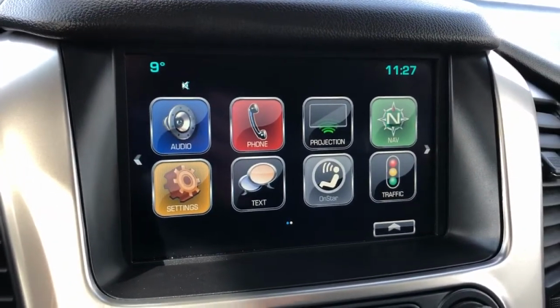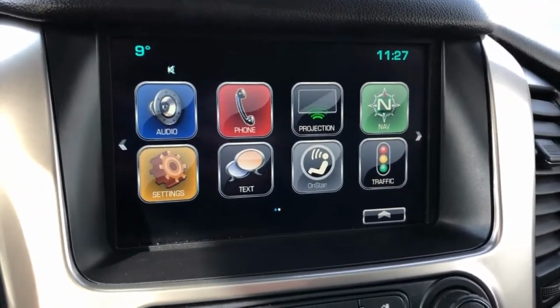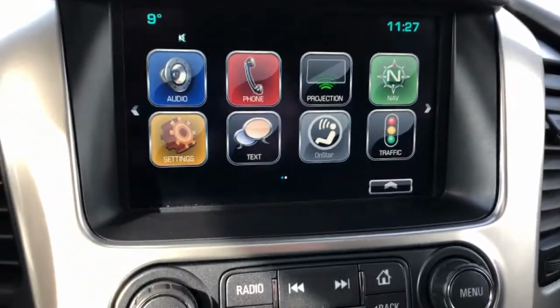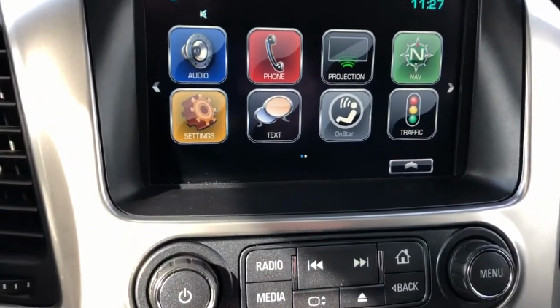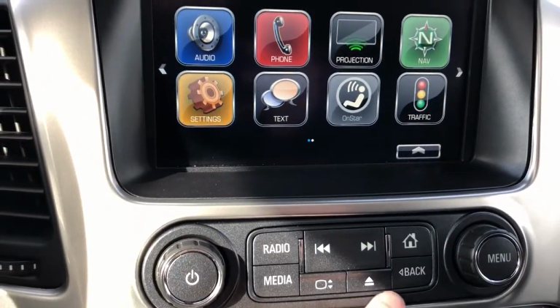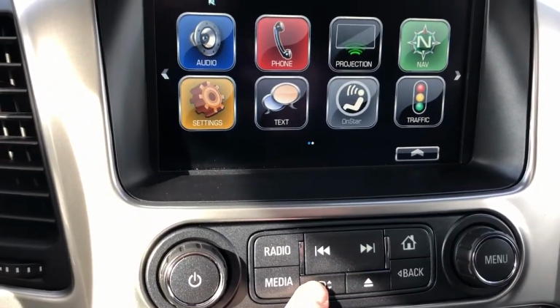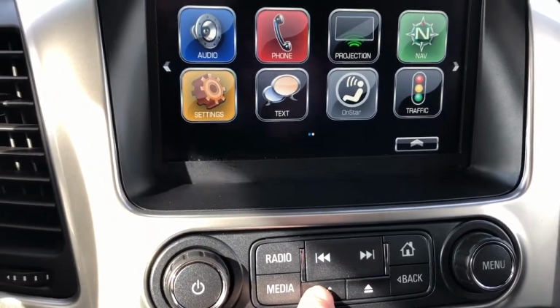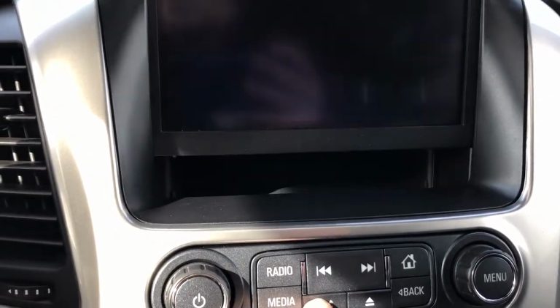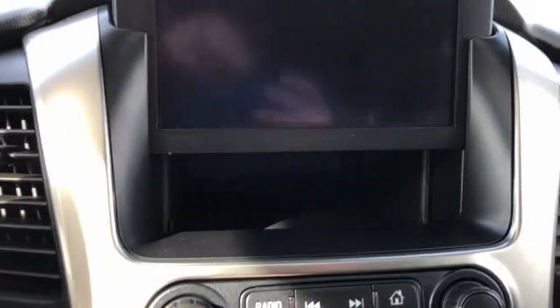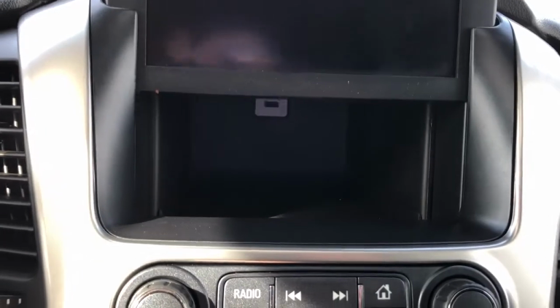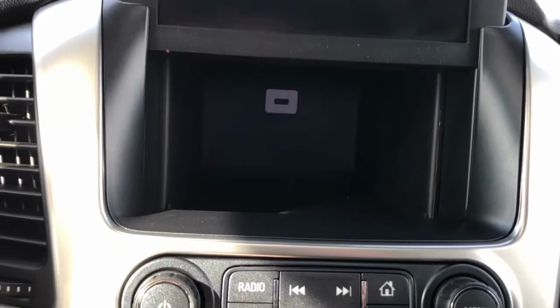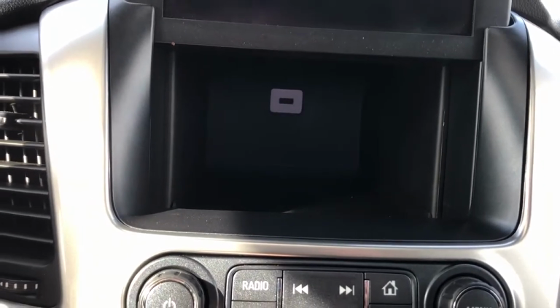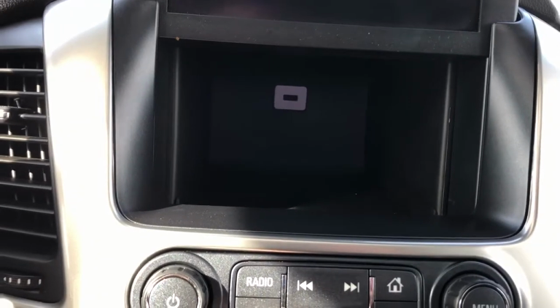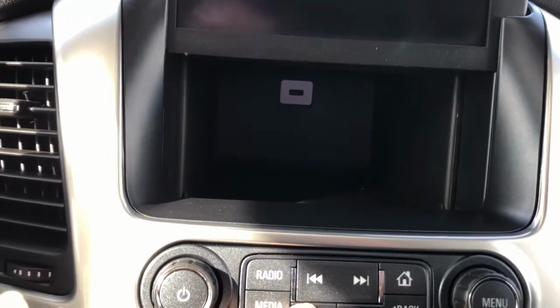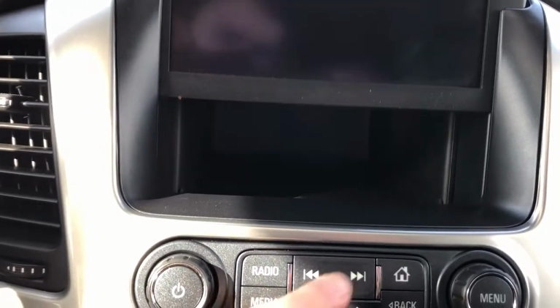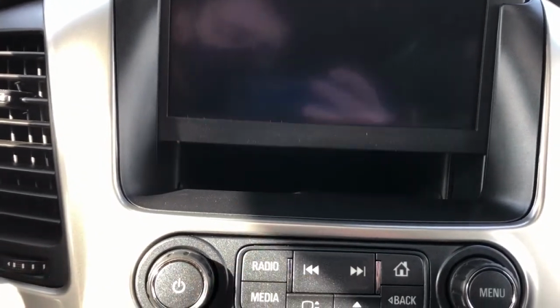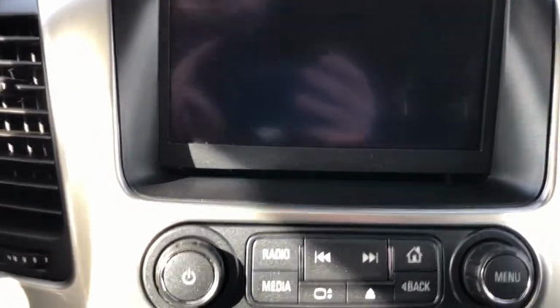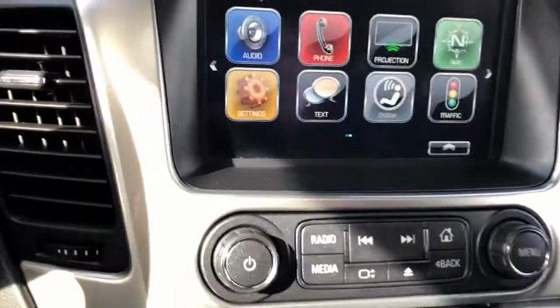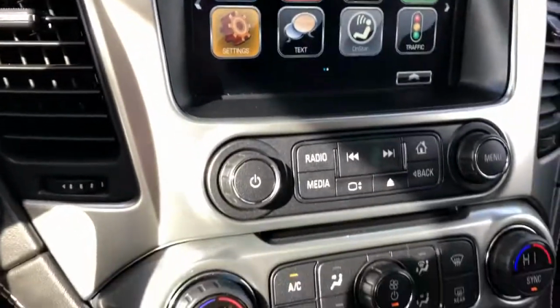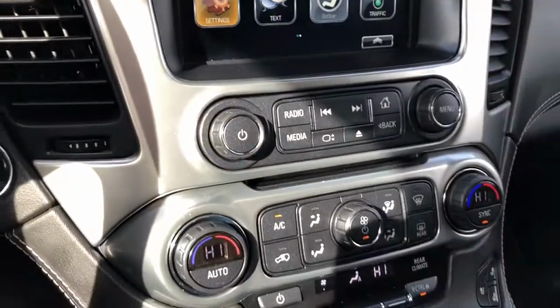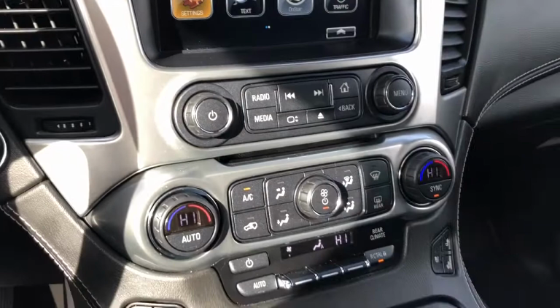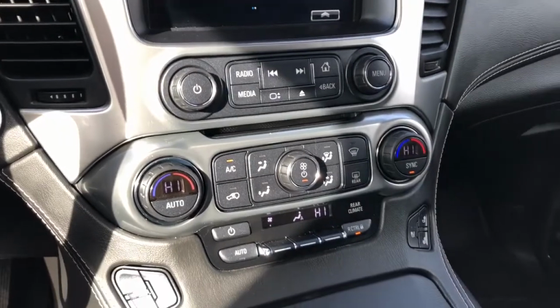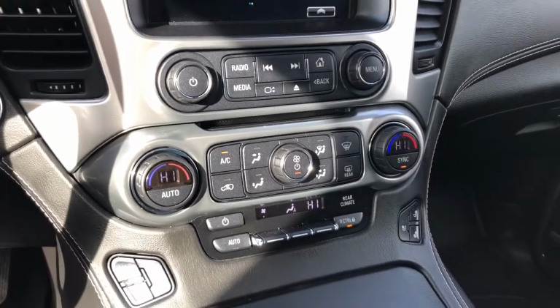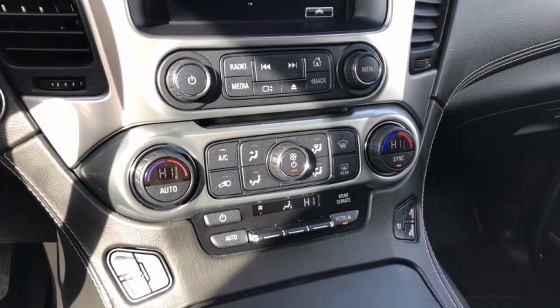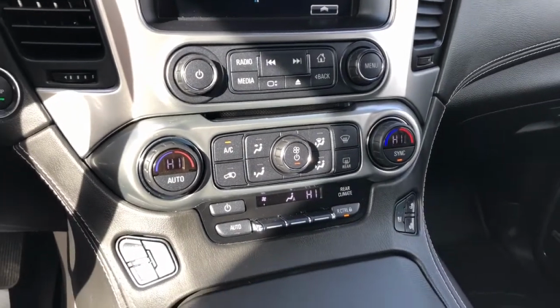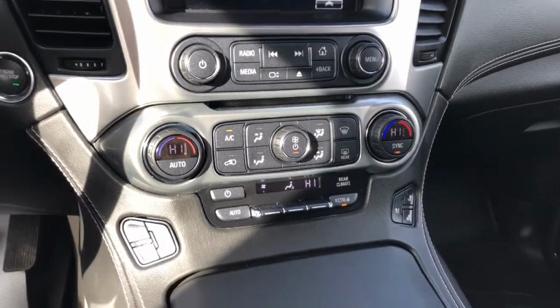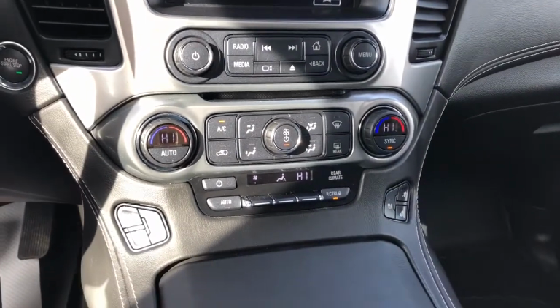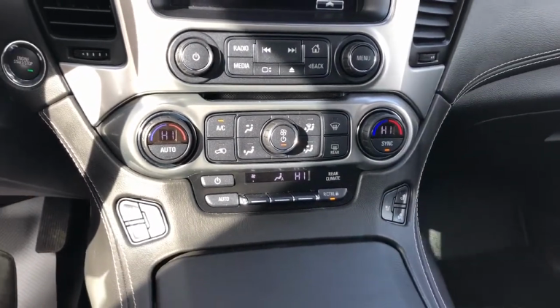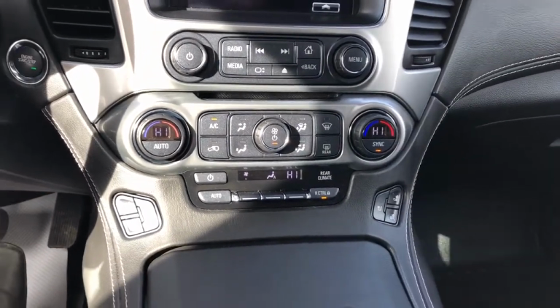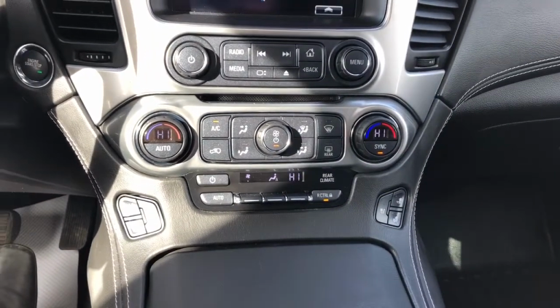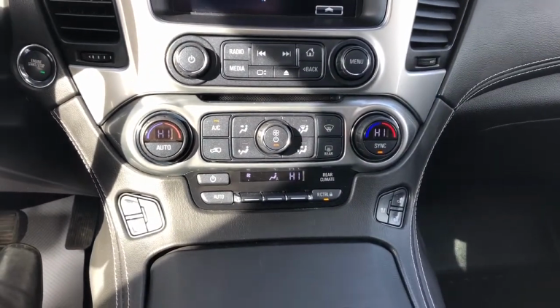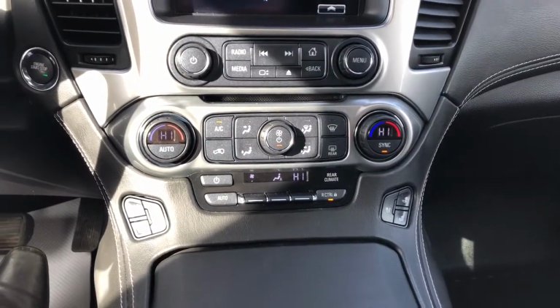The infotainment screen features a backup camera and projection for our phone and navigation. We also have the option to fold up the screen, which features a charging outlet behind it. We also have radio controls, a CD player, and dual-zone or tri-zone climate controls.